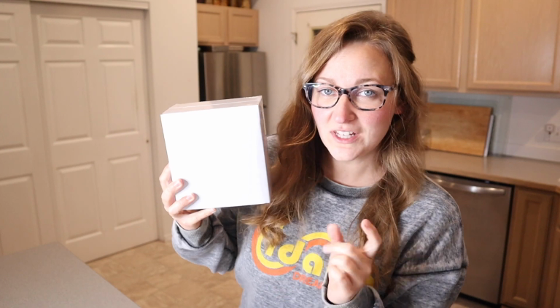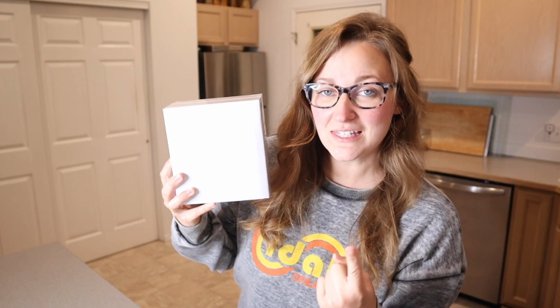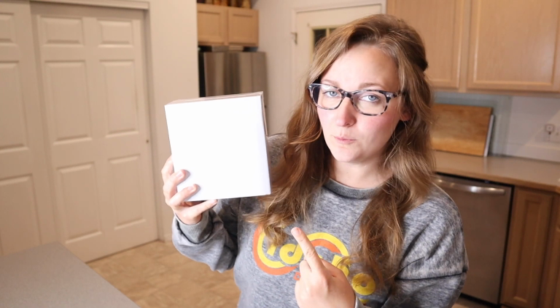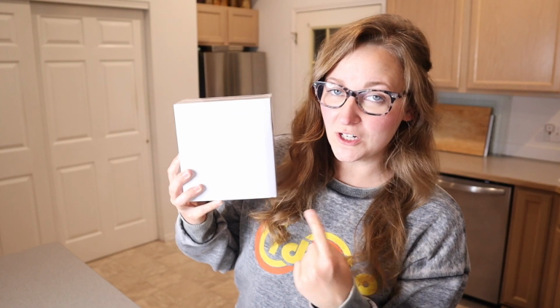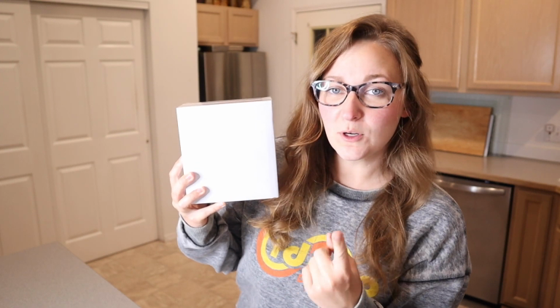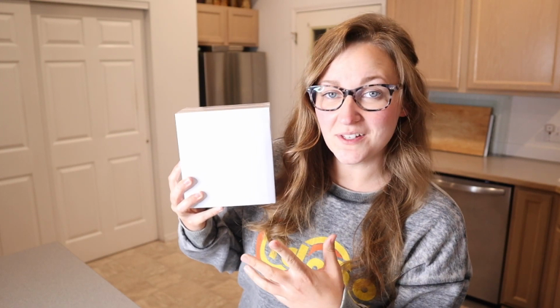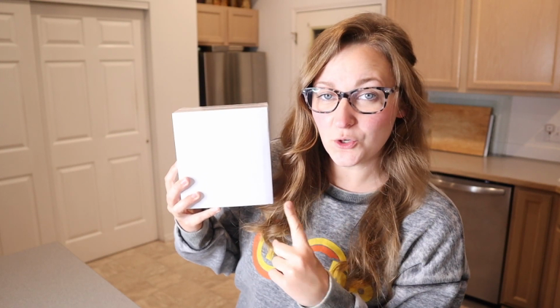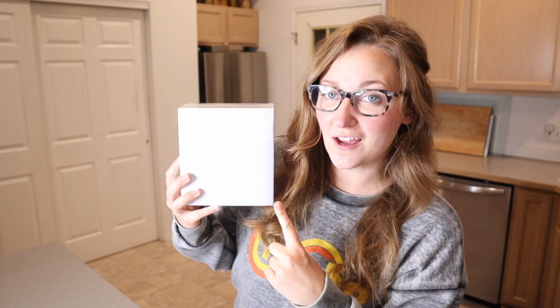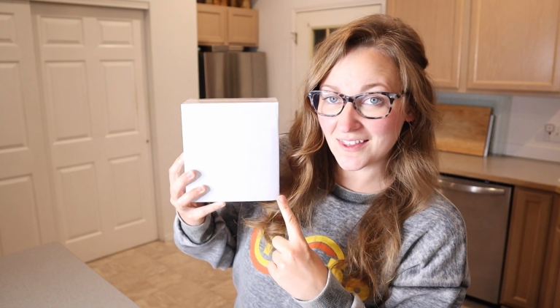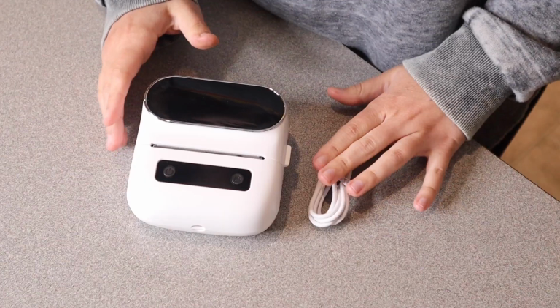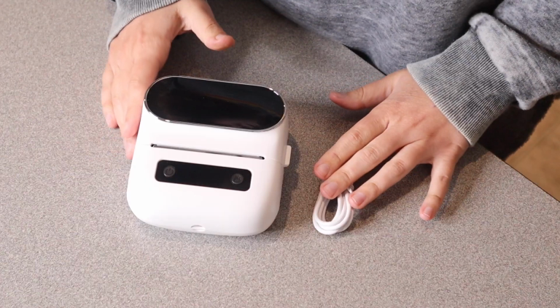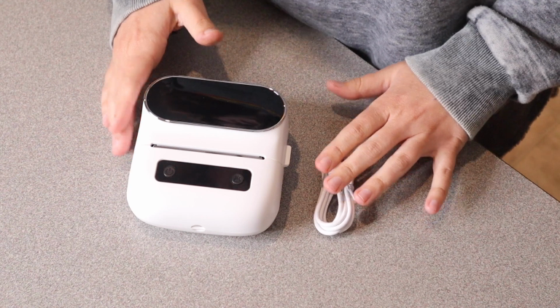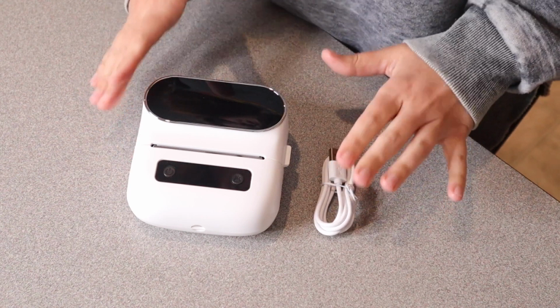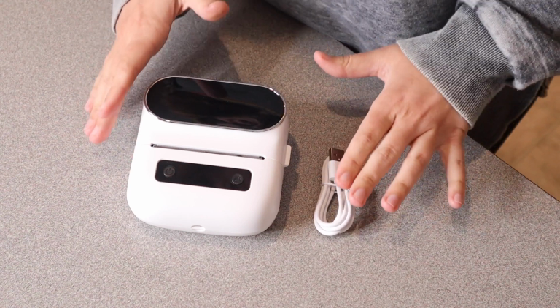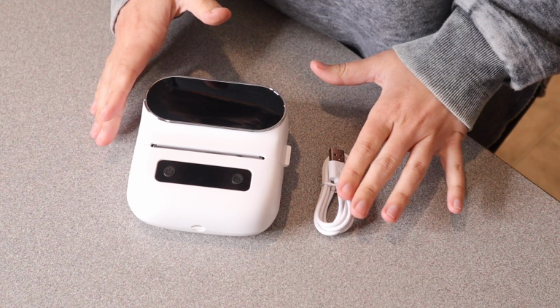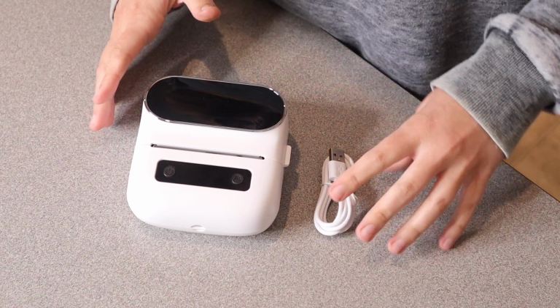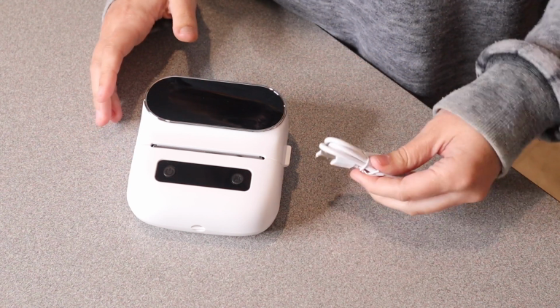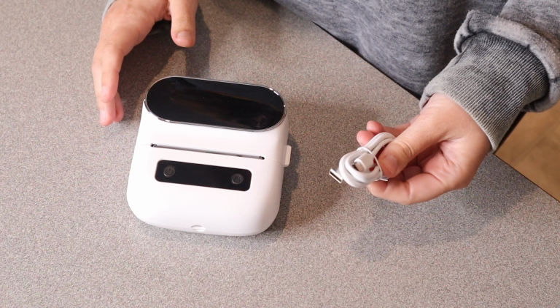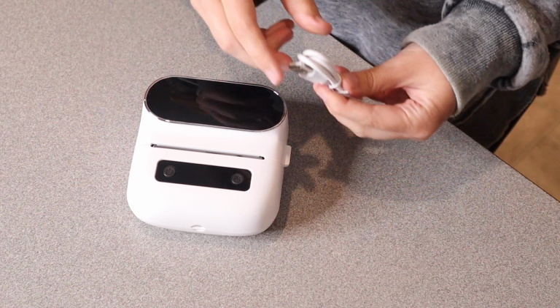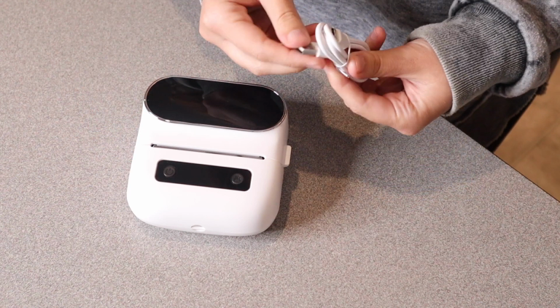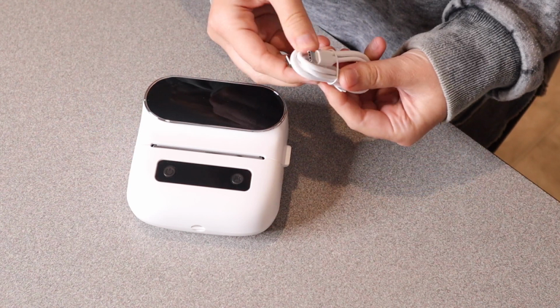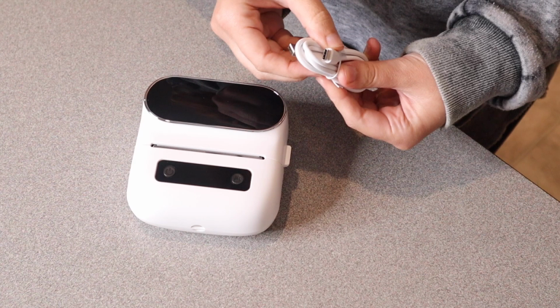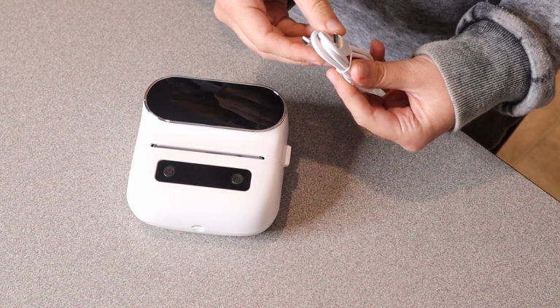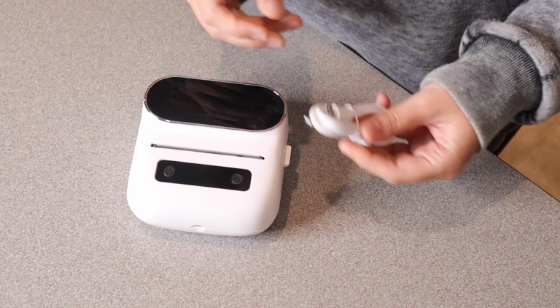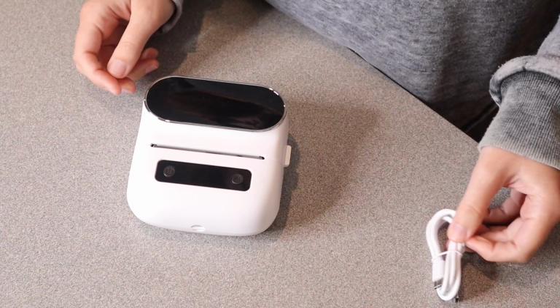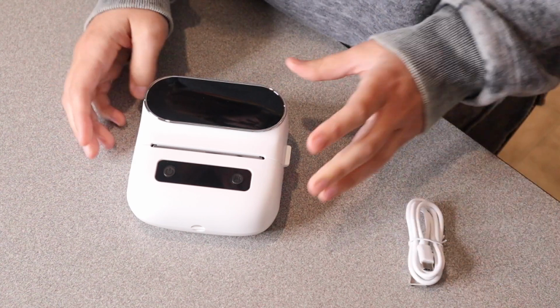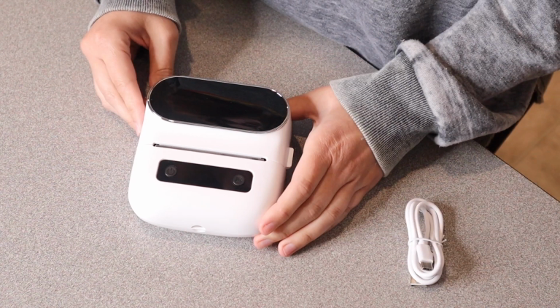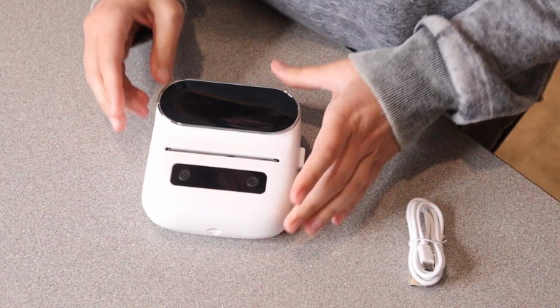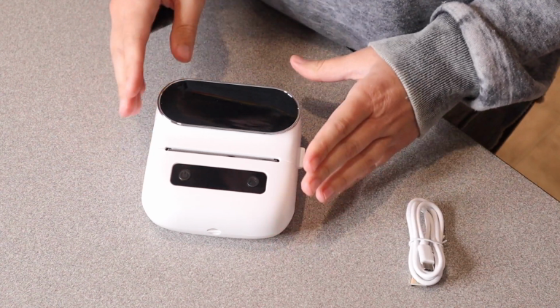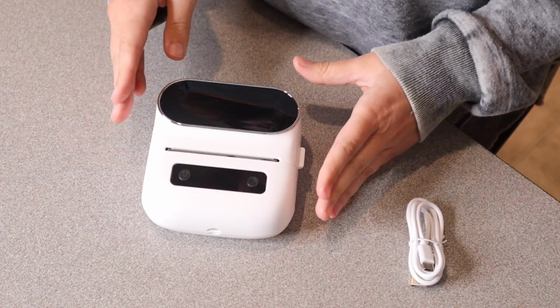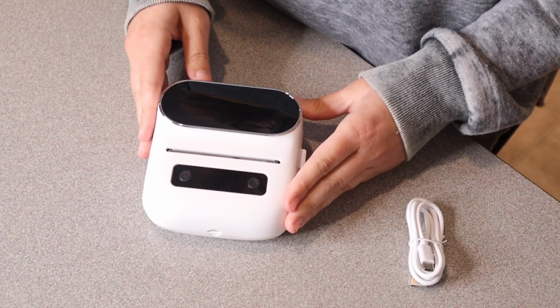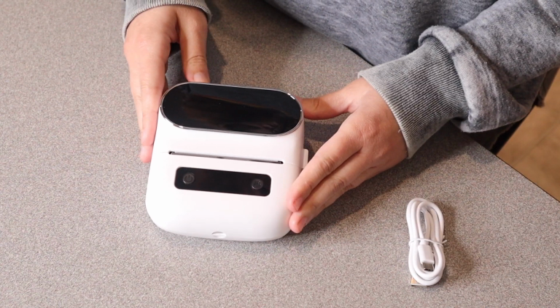Right here I have this label maker printer. I'm going to go ahead and open this up and show you everything it comes with. So this is everything that came inside the box besides a user manual. We have the charge cable right here — this is just a USB to Type-C charge cable — and then the actual label maker printer itself.